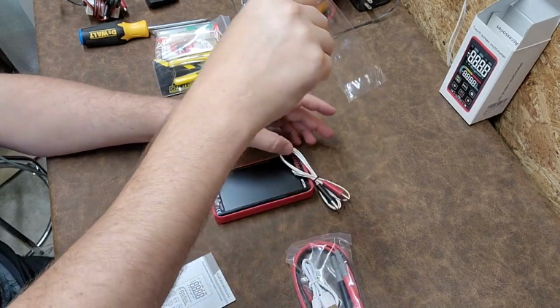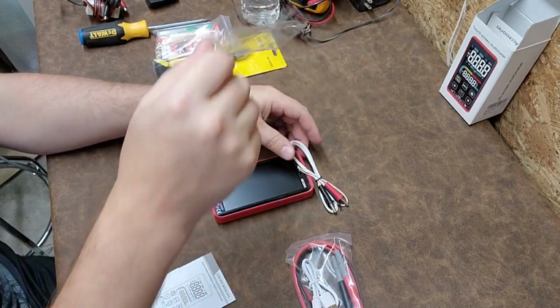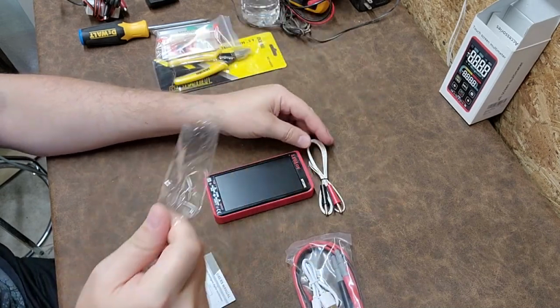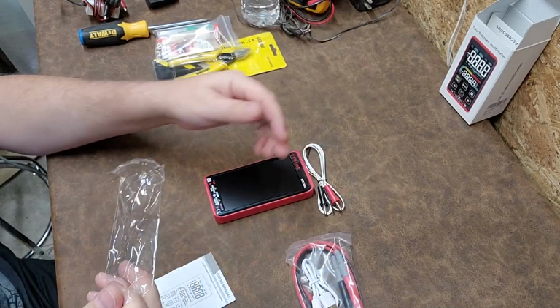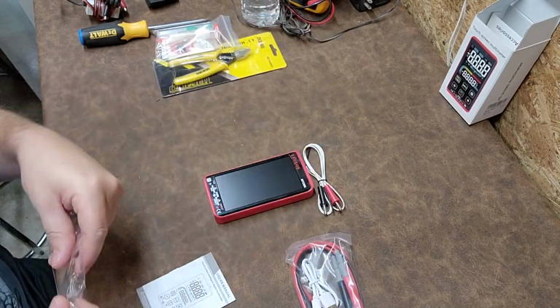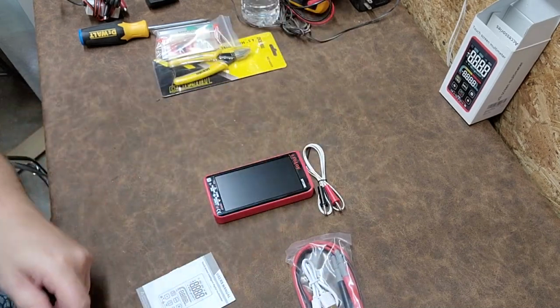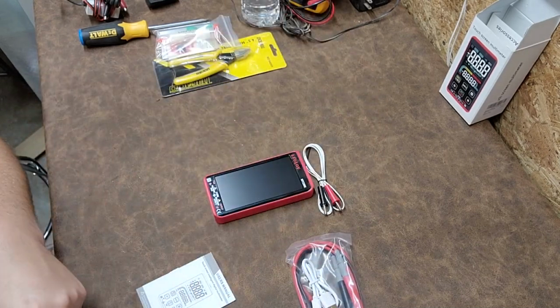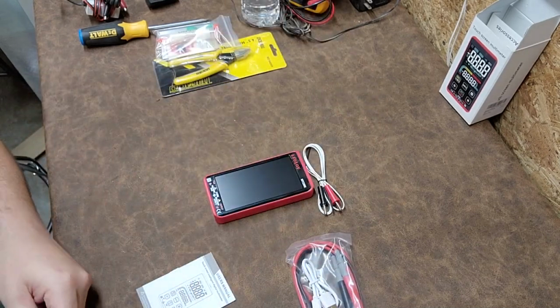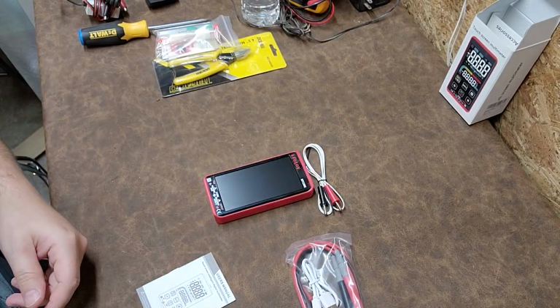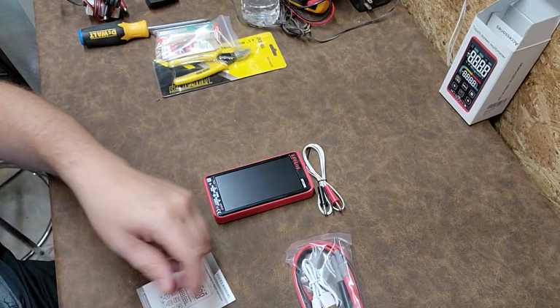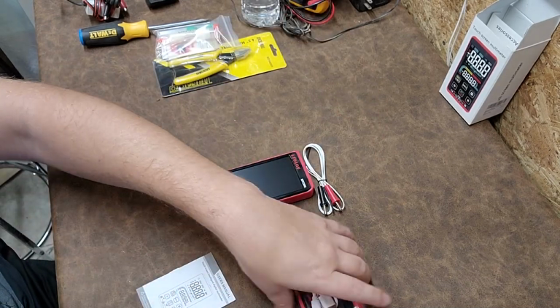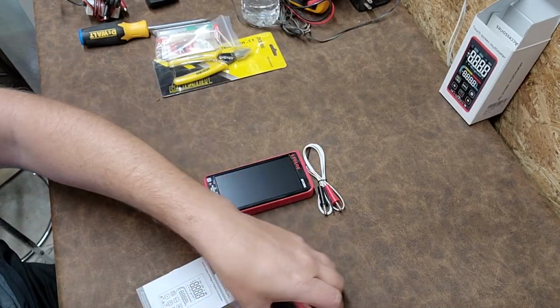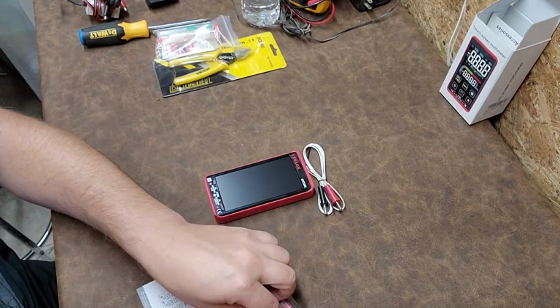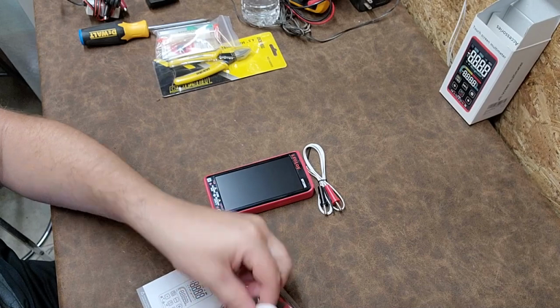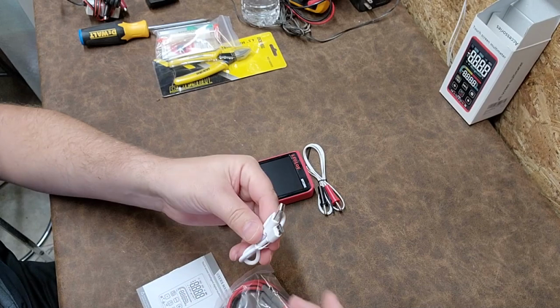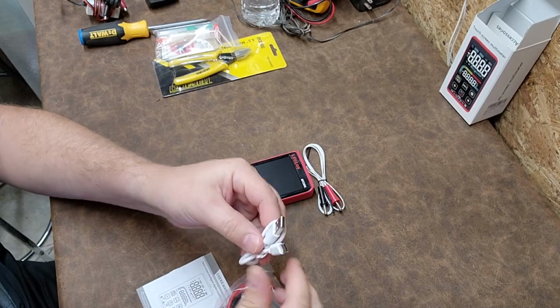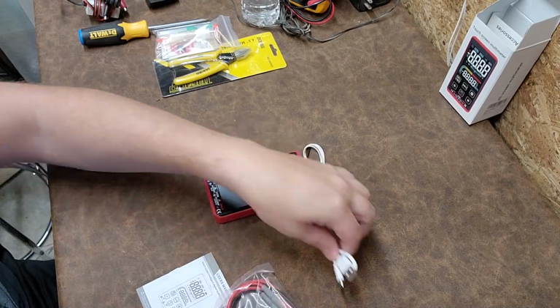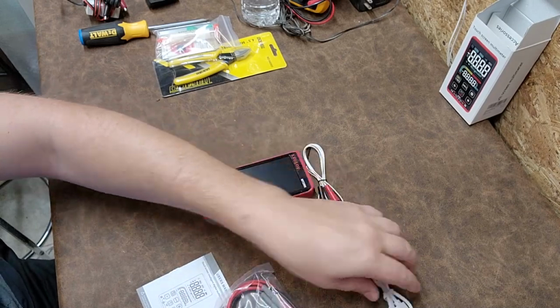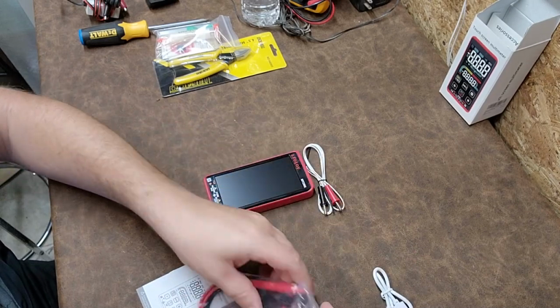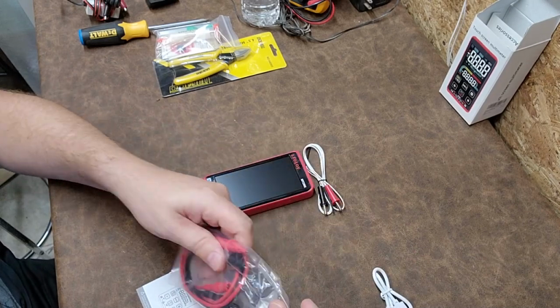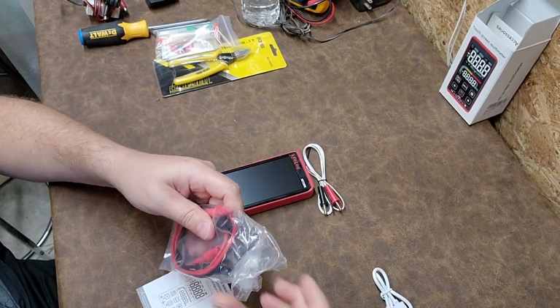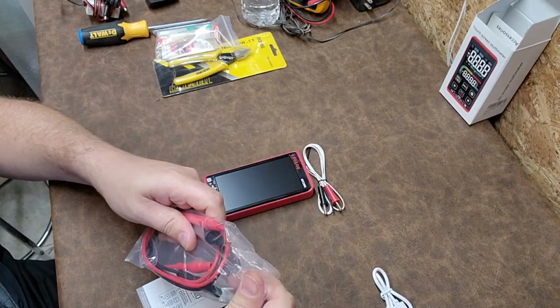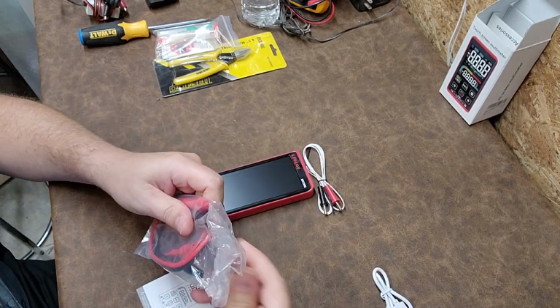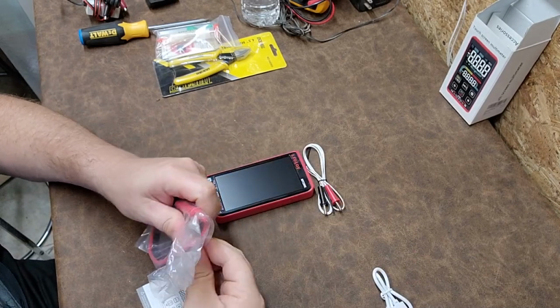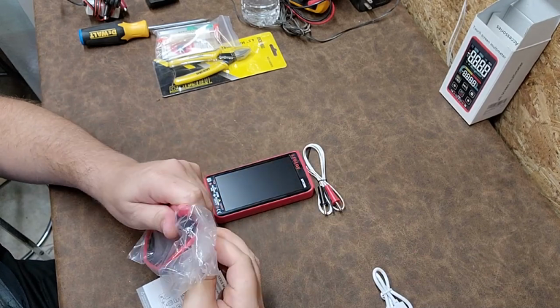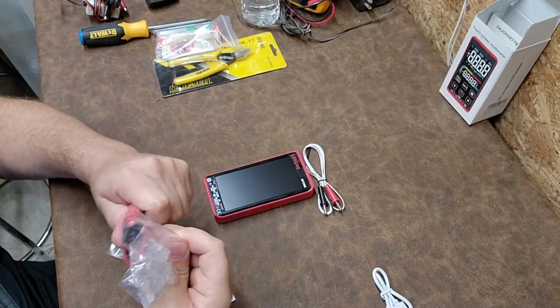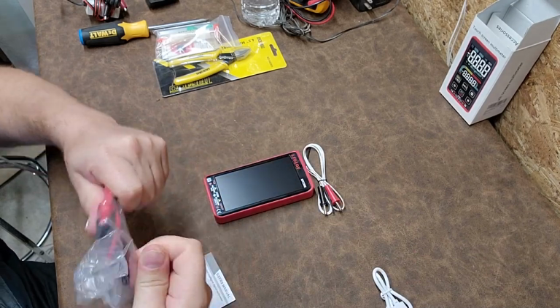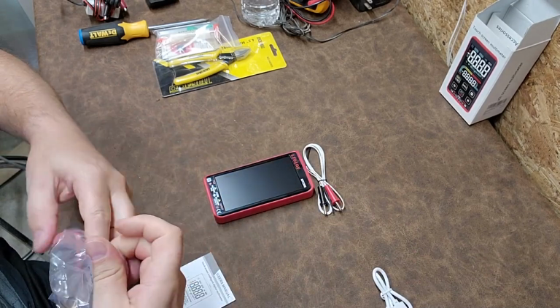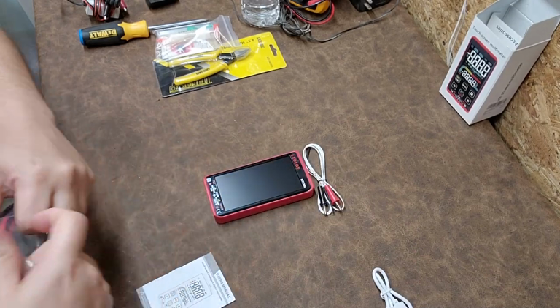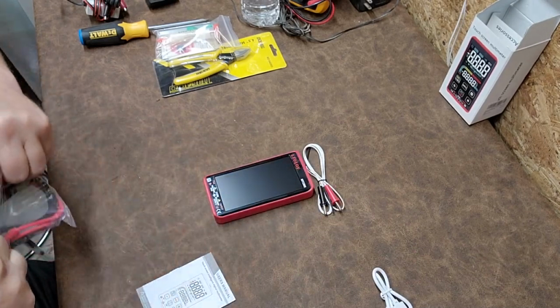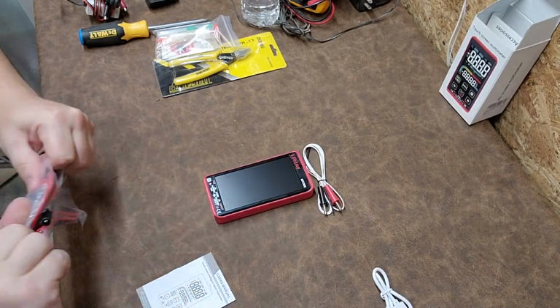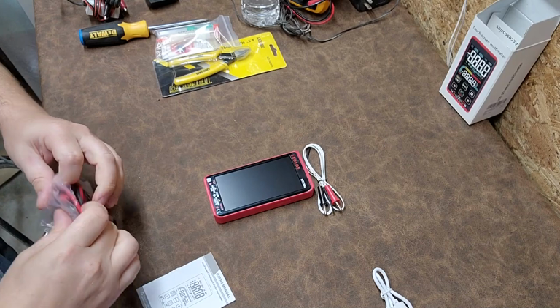It's extremely accurate because I compare it all the time to my Fluke. Let's see what we have here.